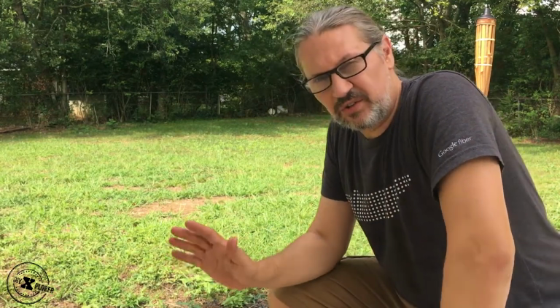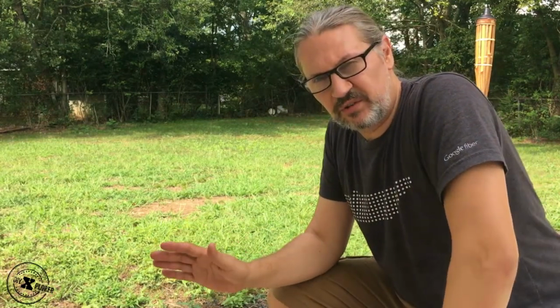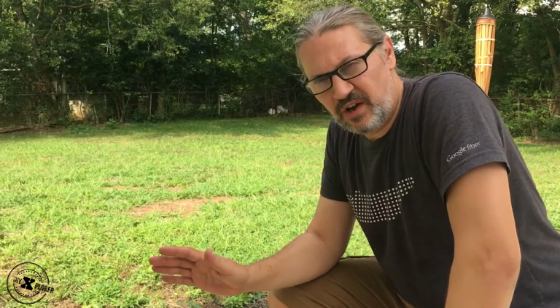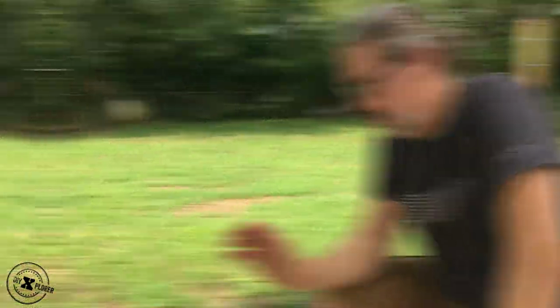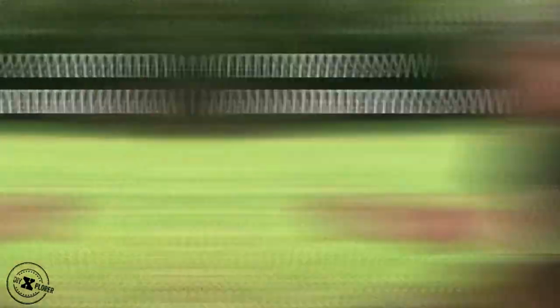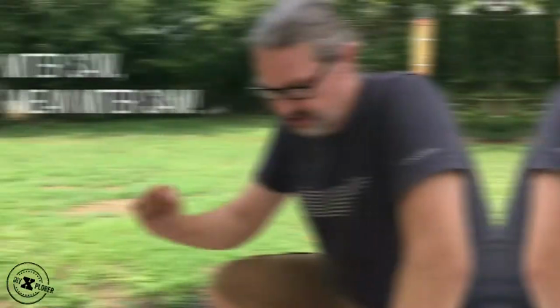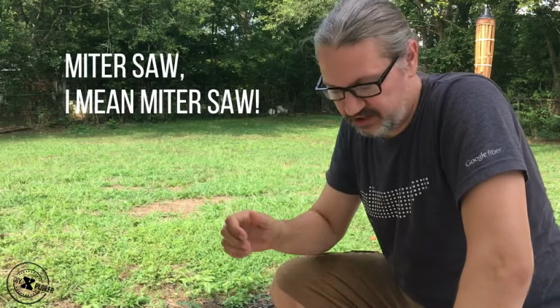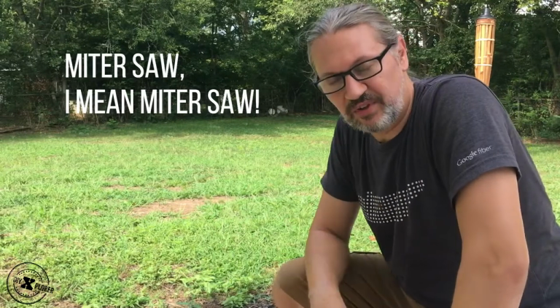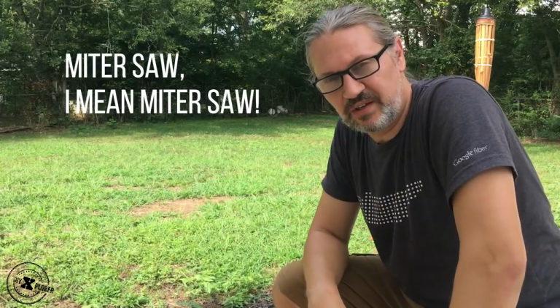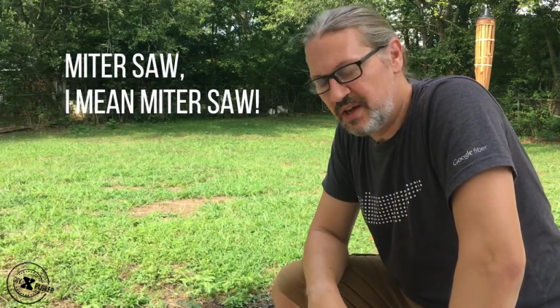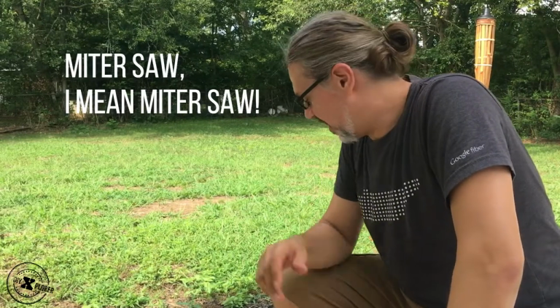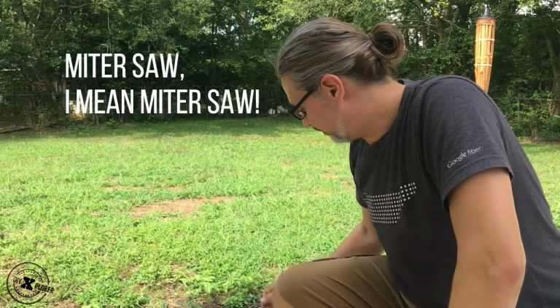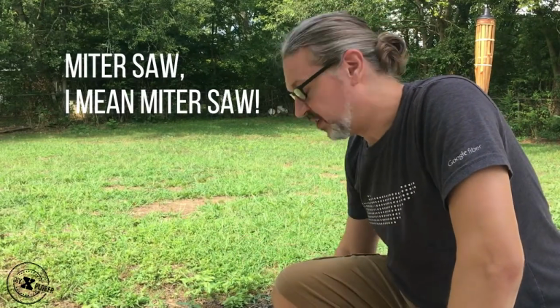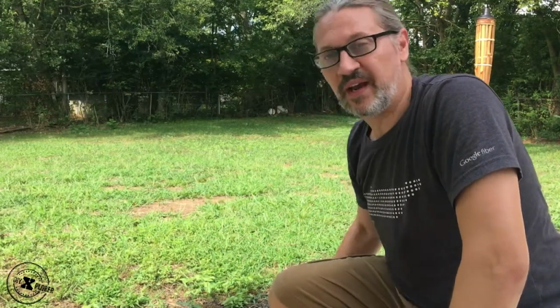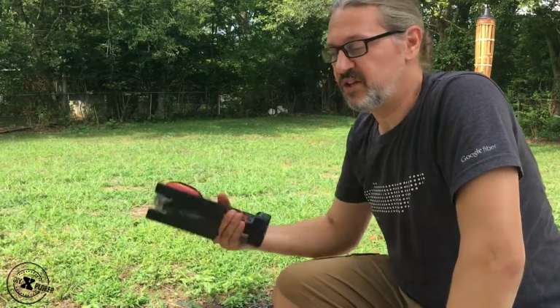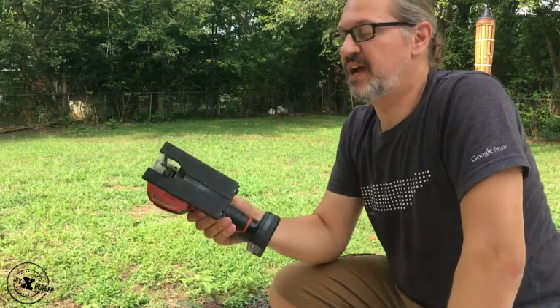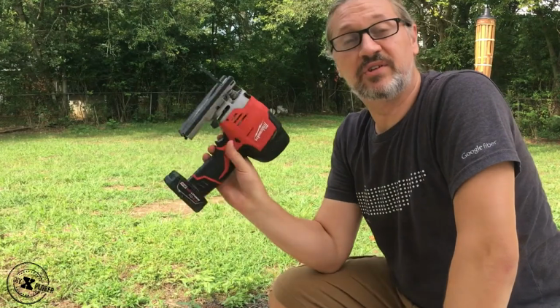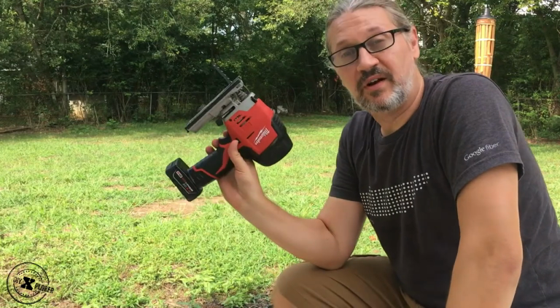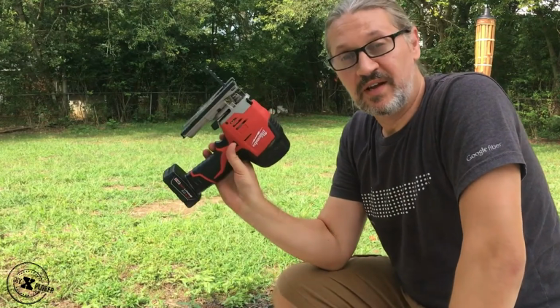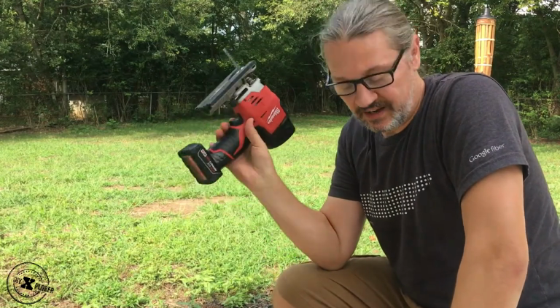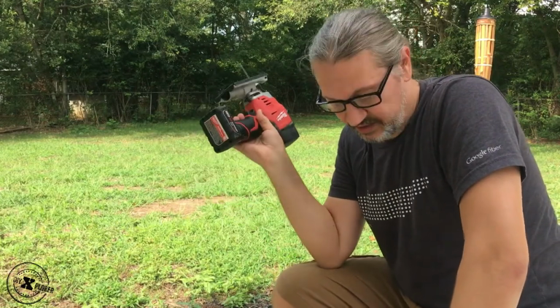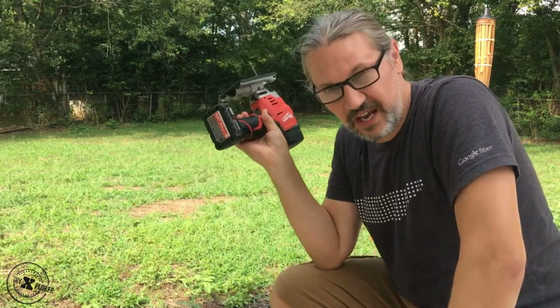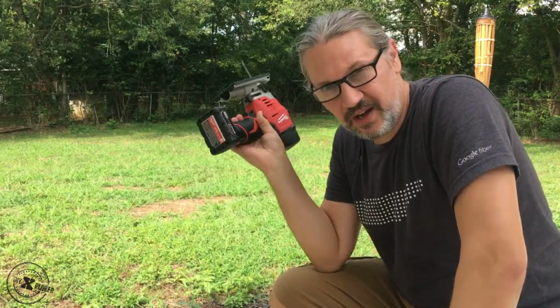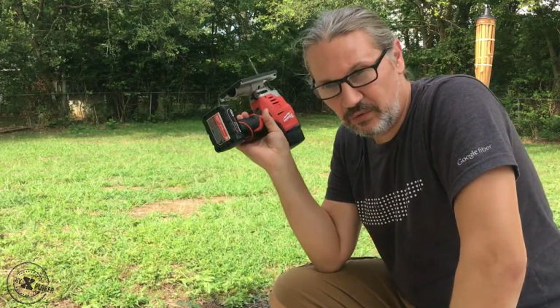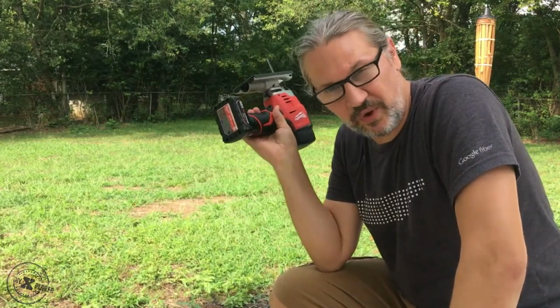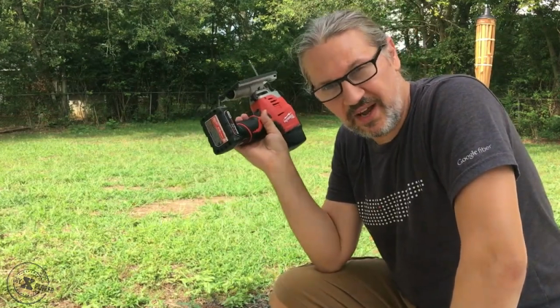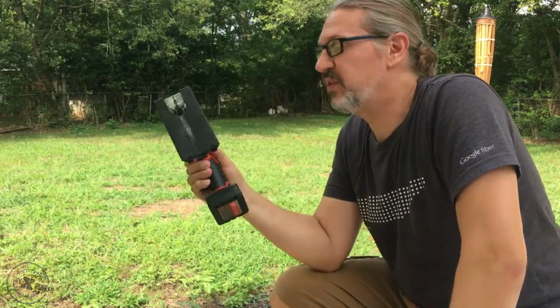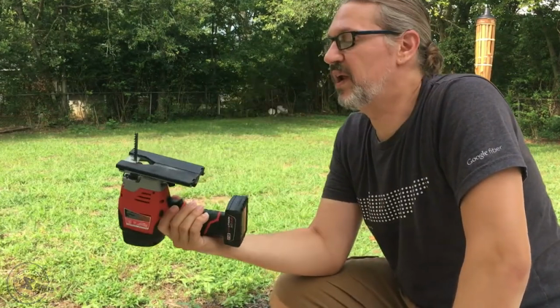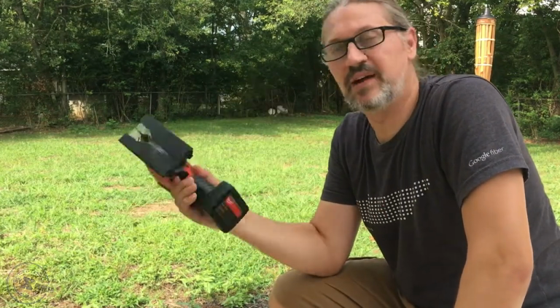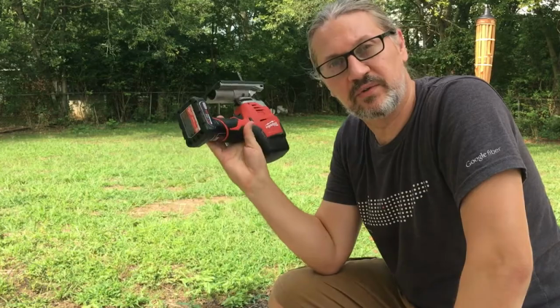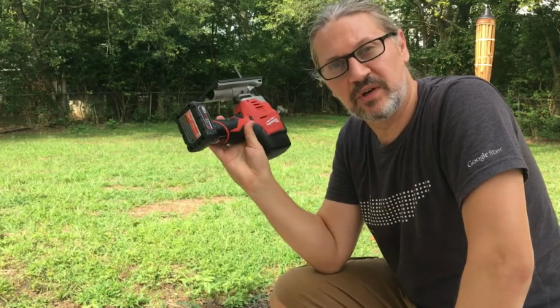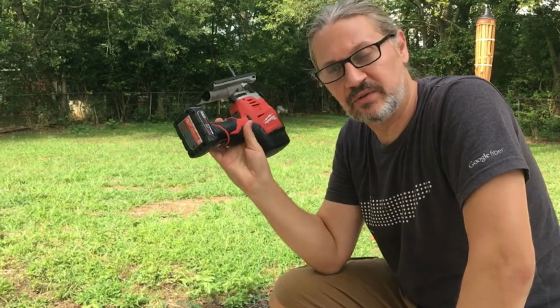You can use a circular saw, you can use a chop saw — the only tool that I actually have is a jigsaw. Again, this is DIY with what you have, so this is what I have and this is what we're going to use.